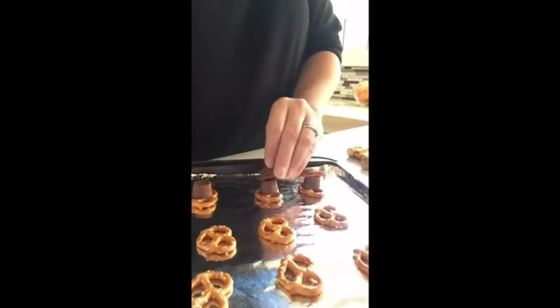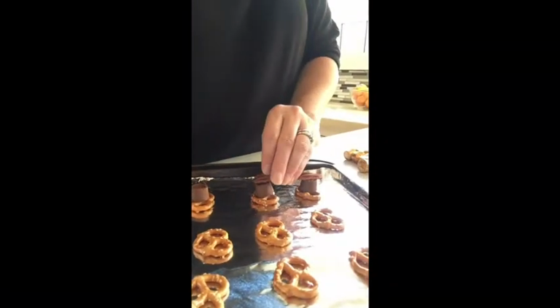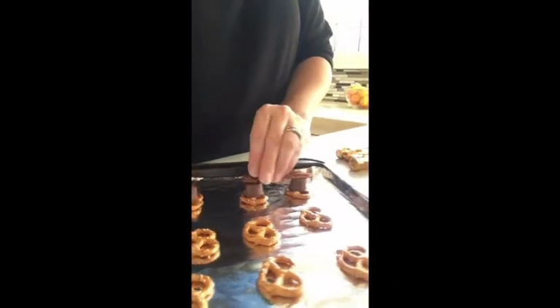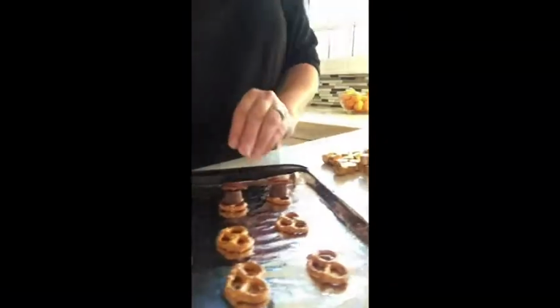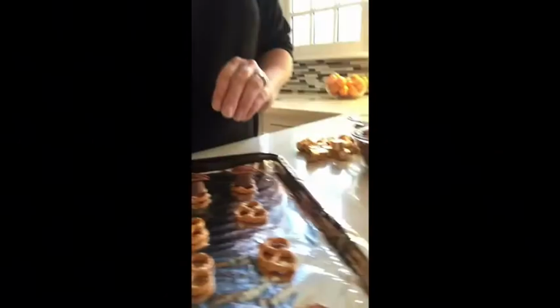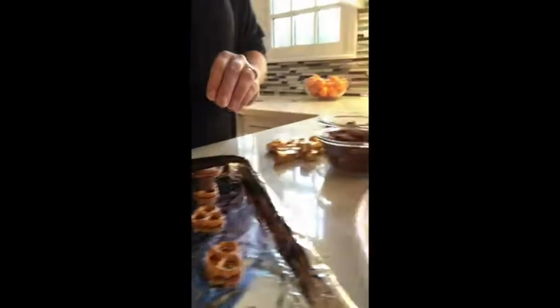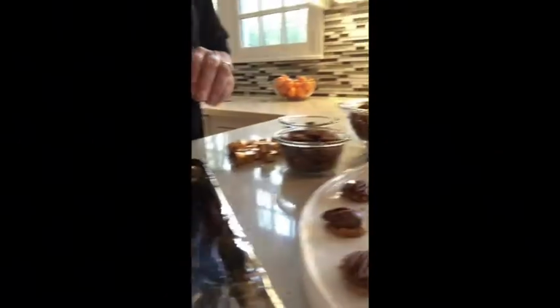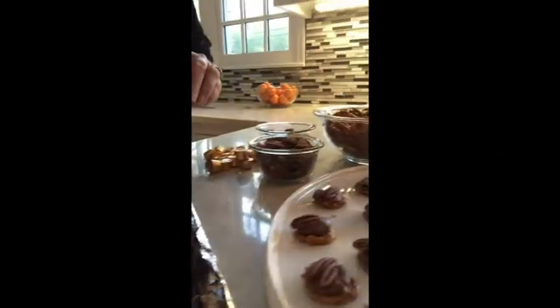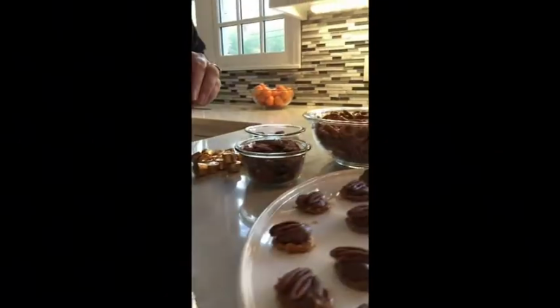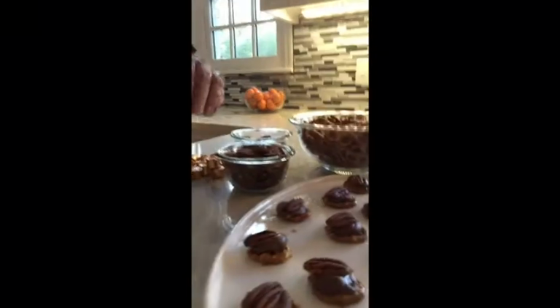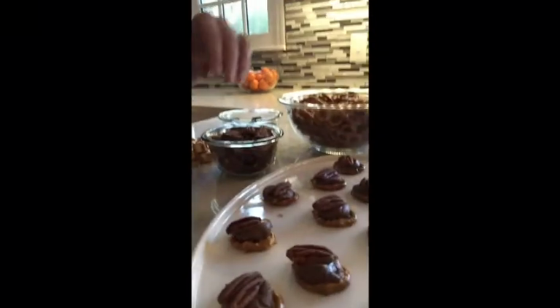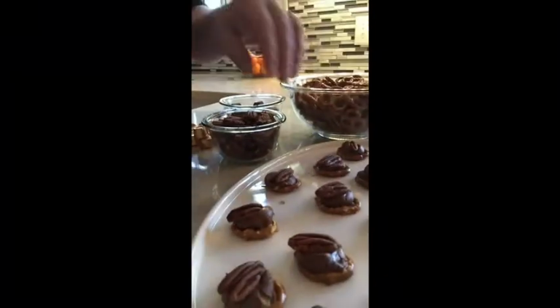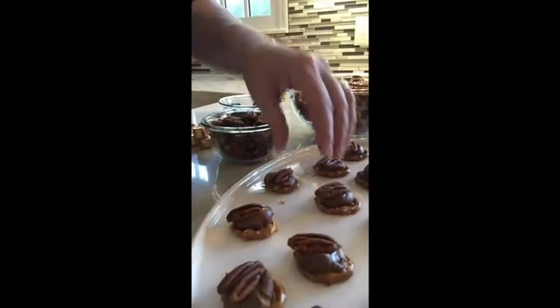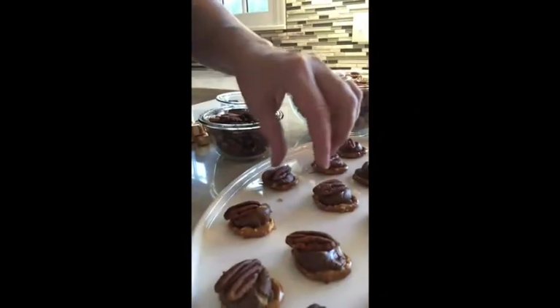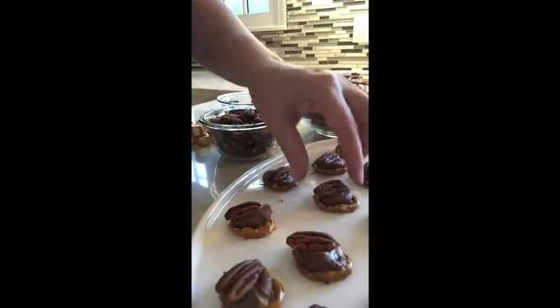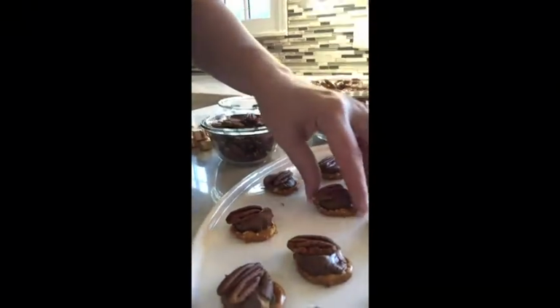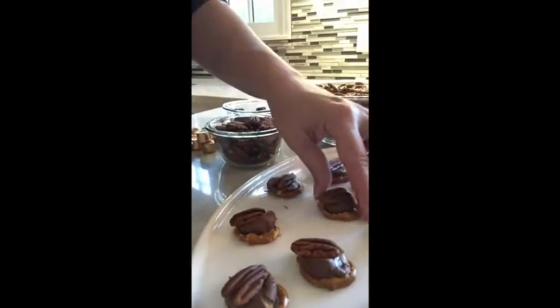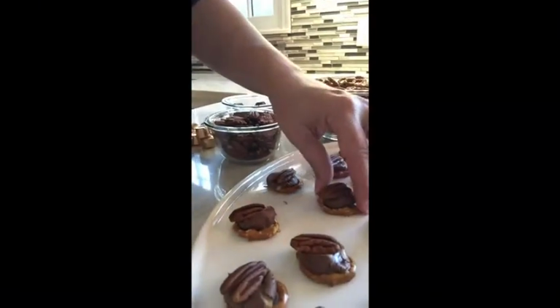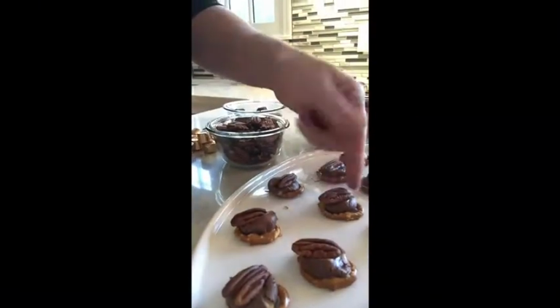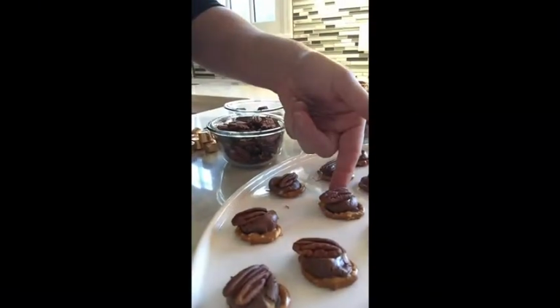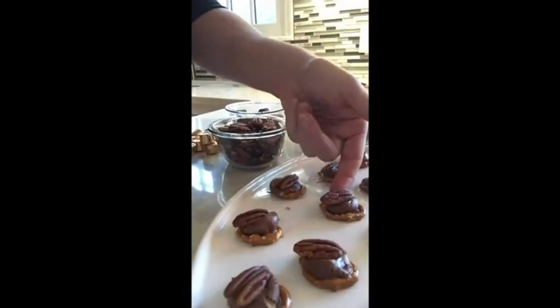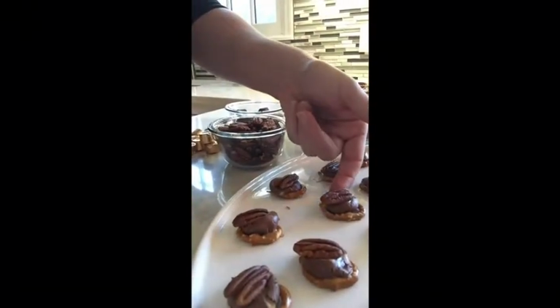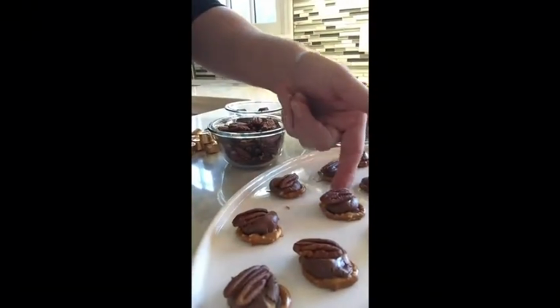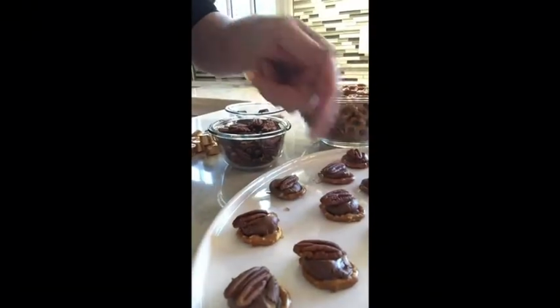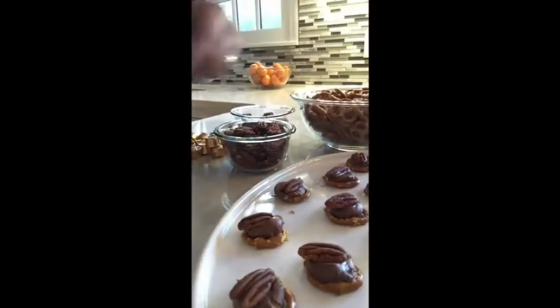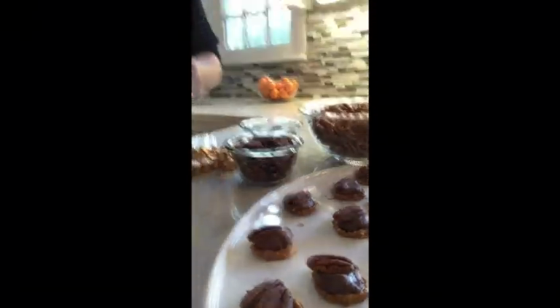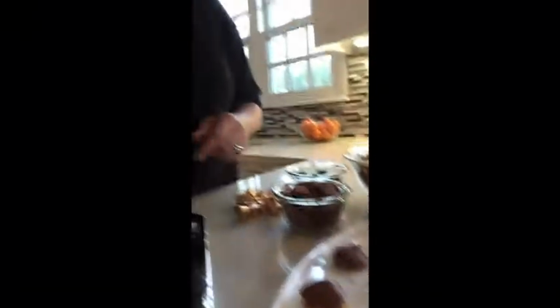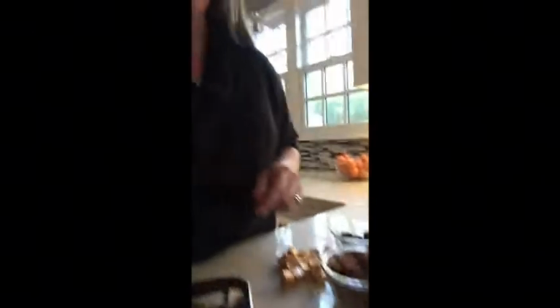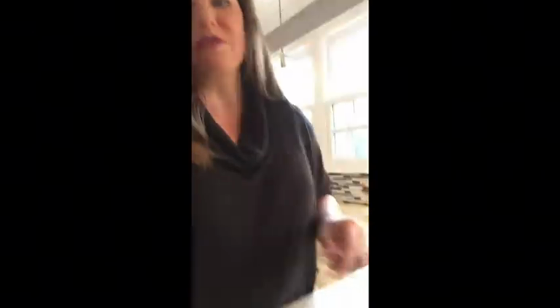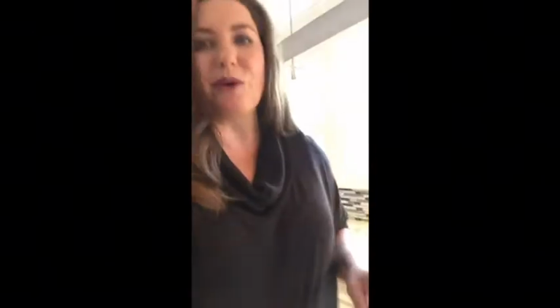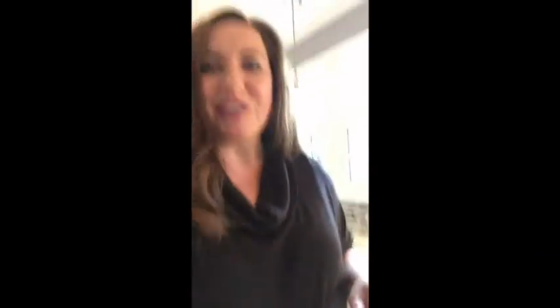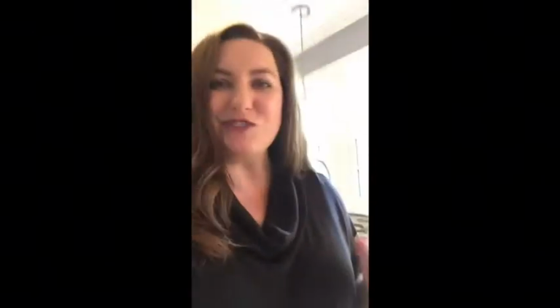This is what it ends up looking like, guys. This is so easy and such a great way to make your guests feel super special. Enjoy!